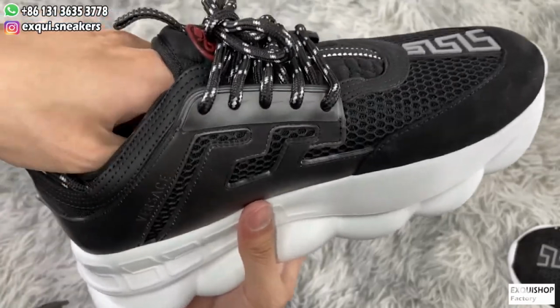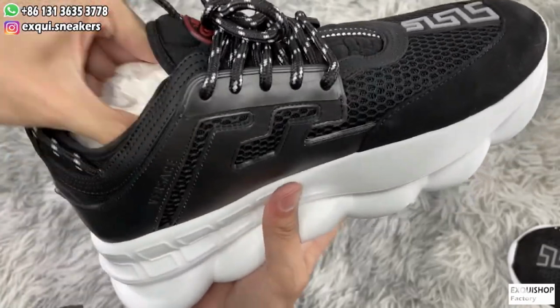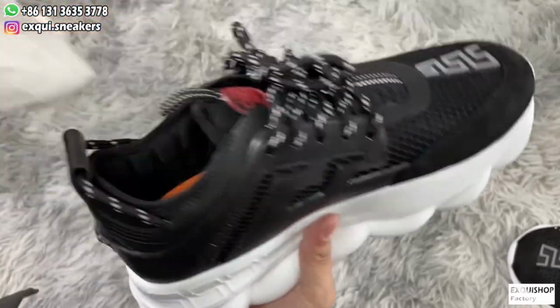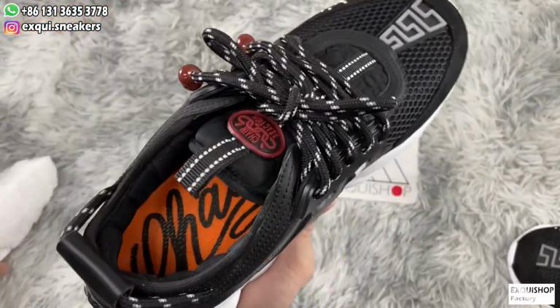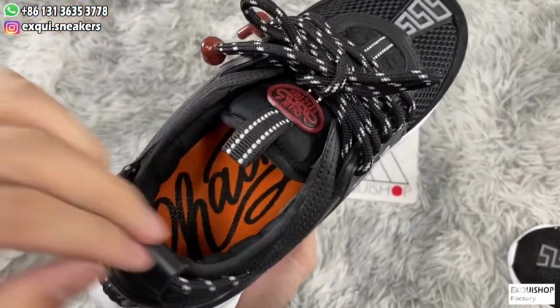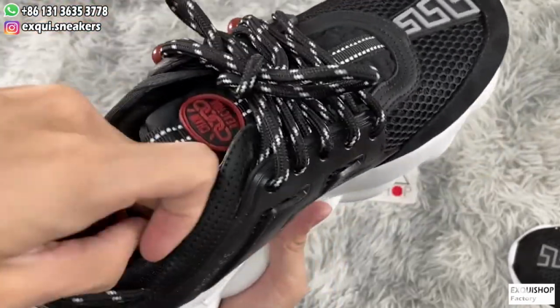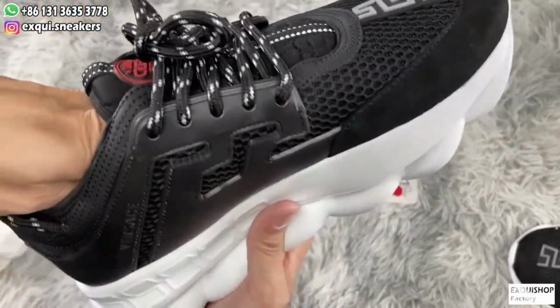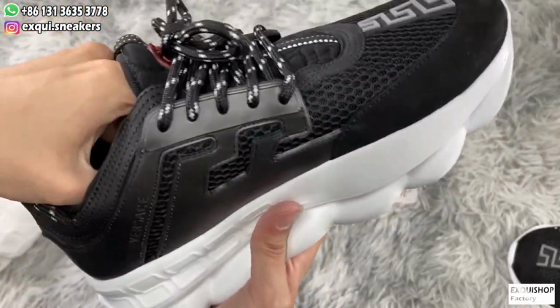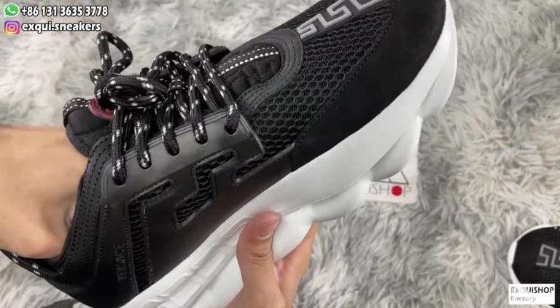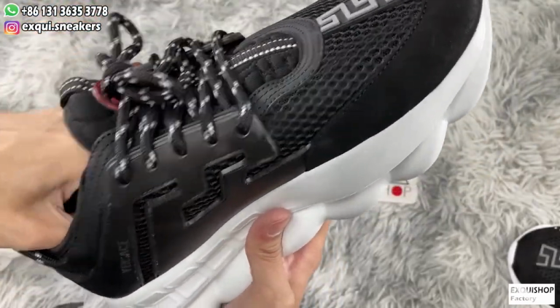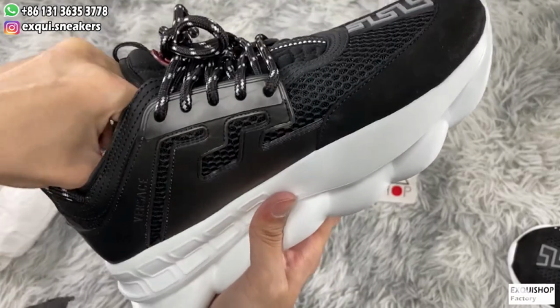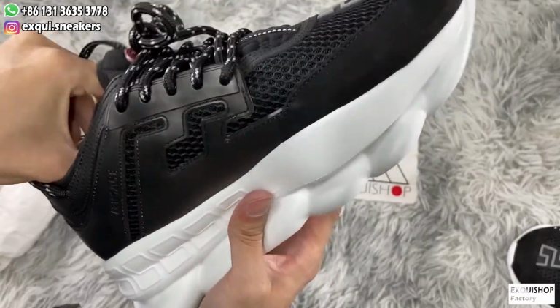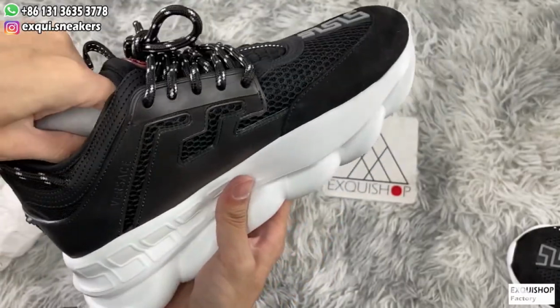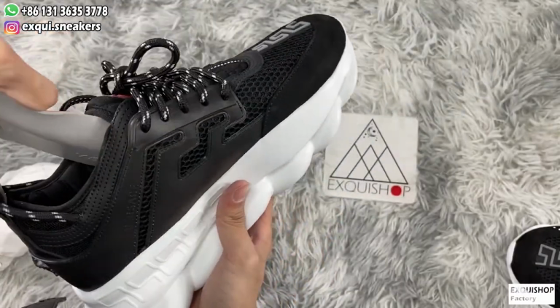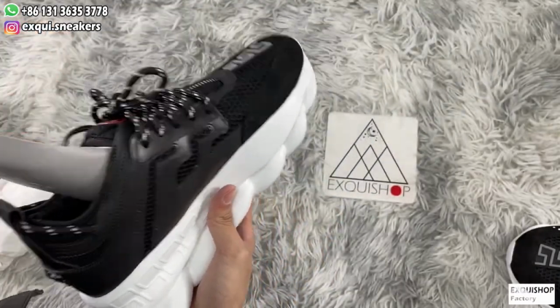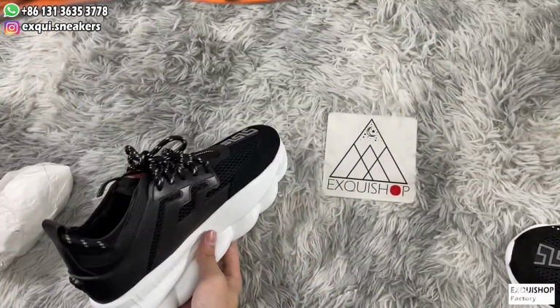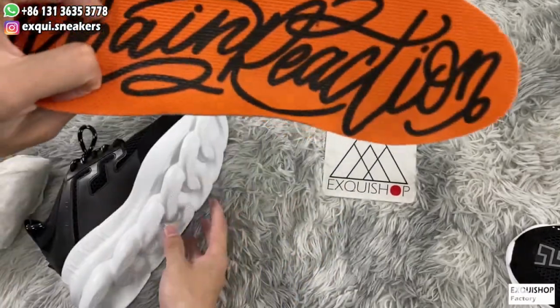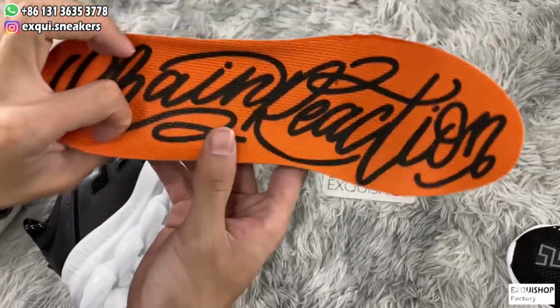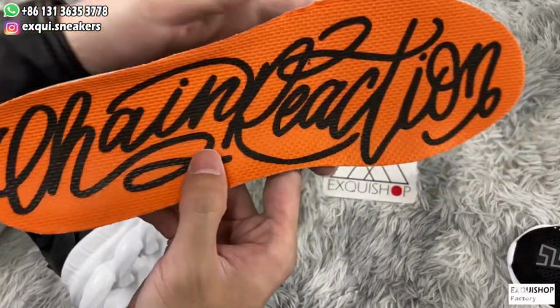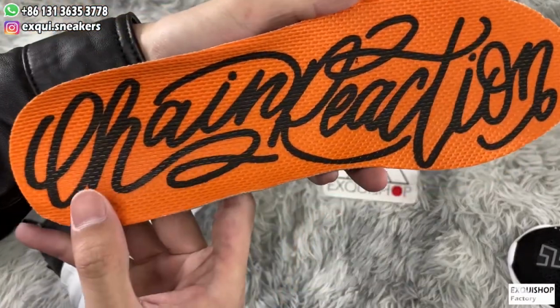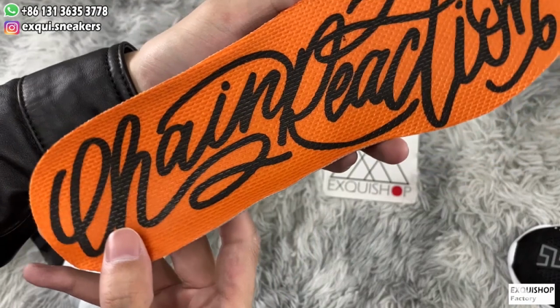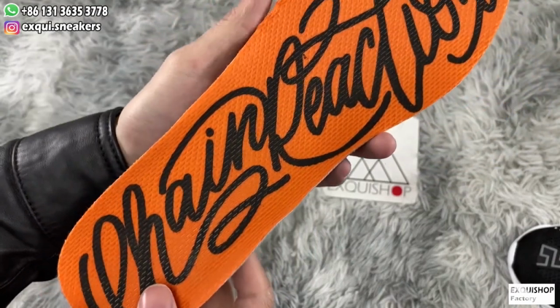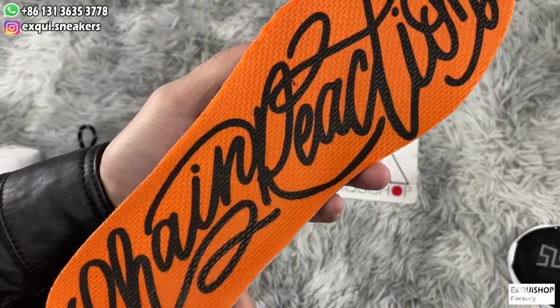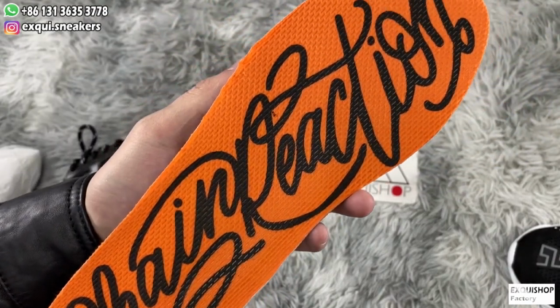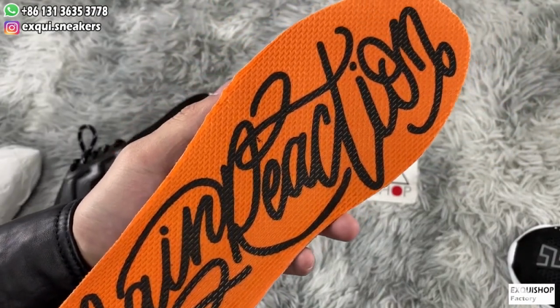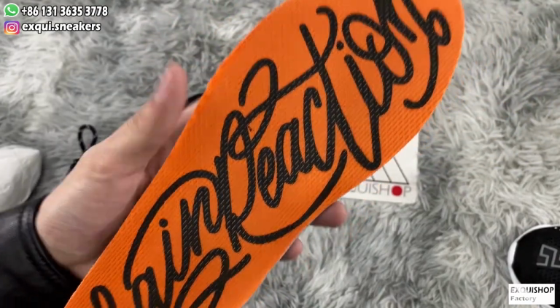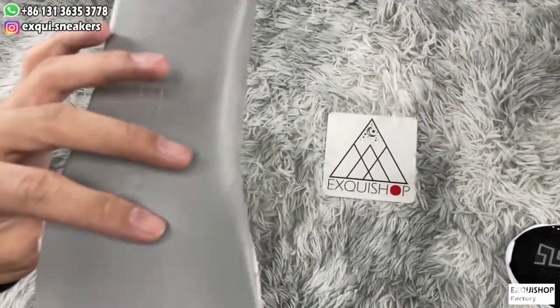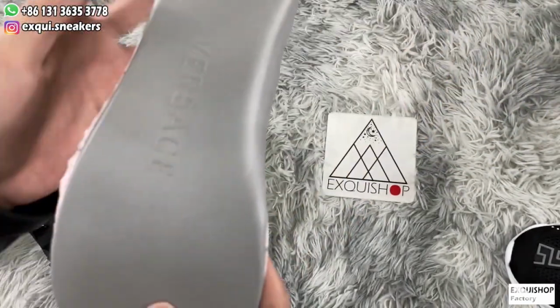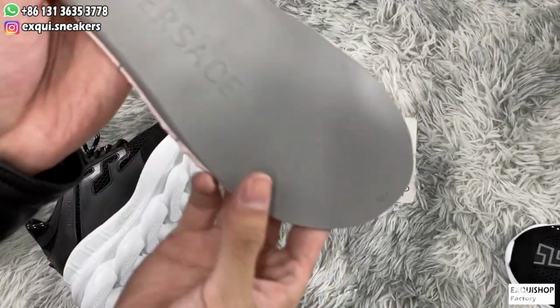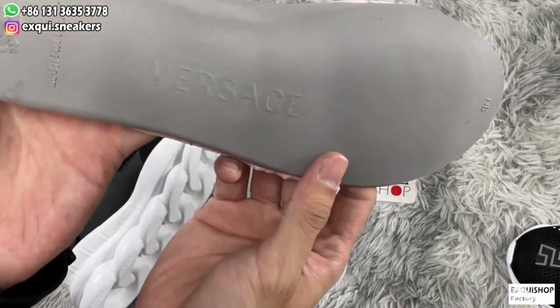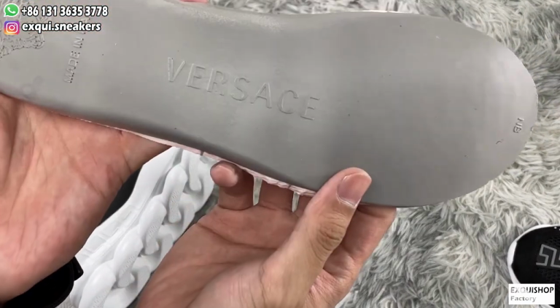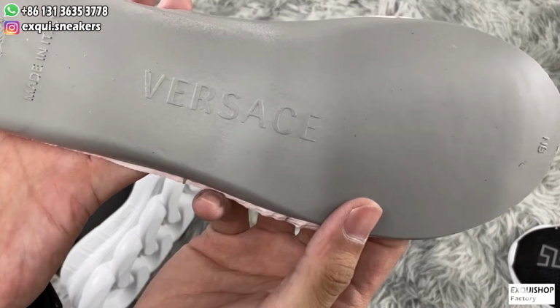Take out the insole. It's orange and the chain reaction autograph also has an embossed logo at the bottom side.